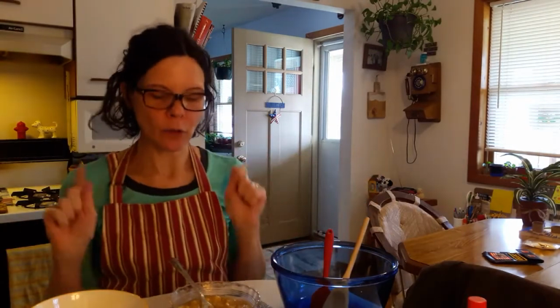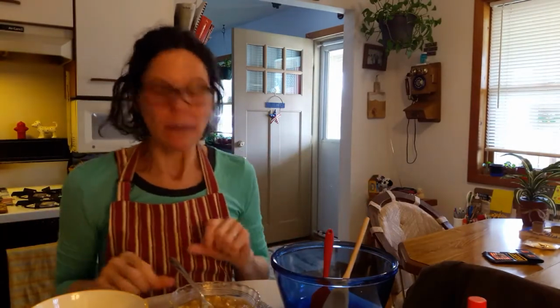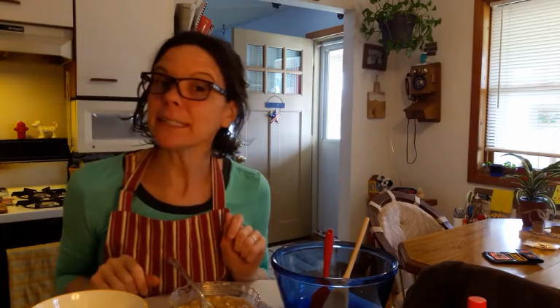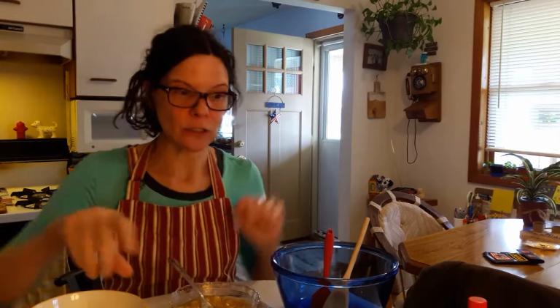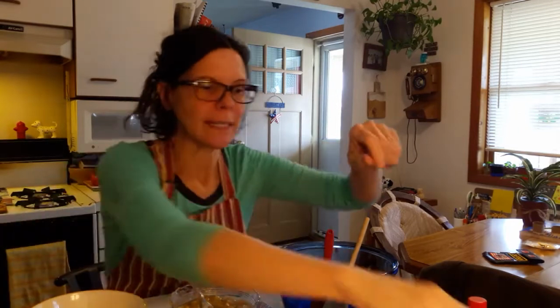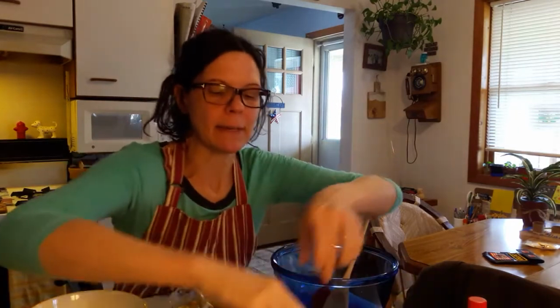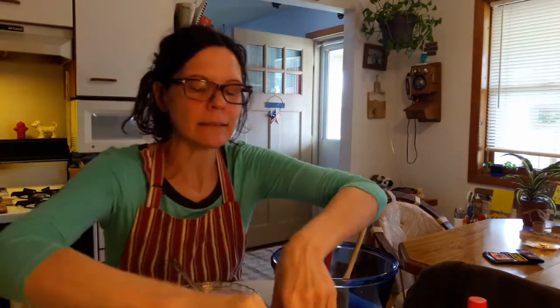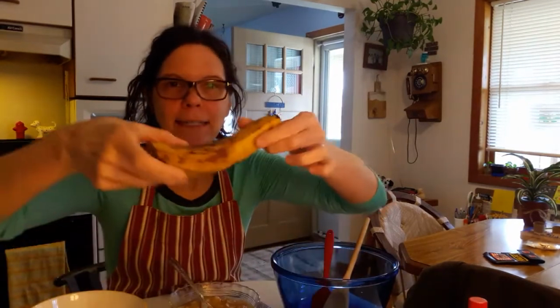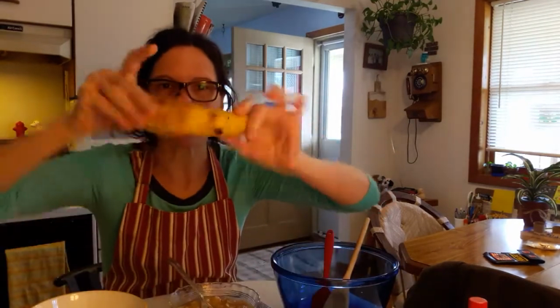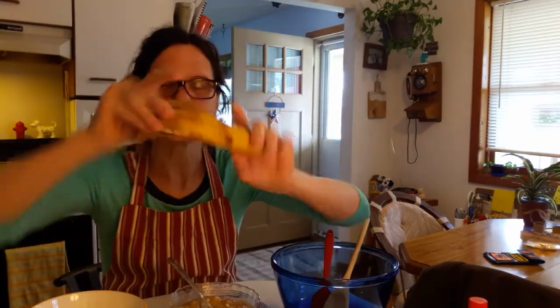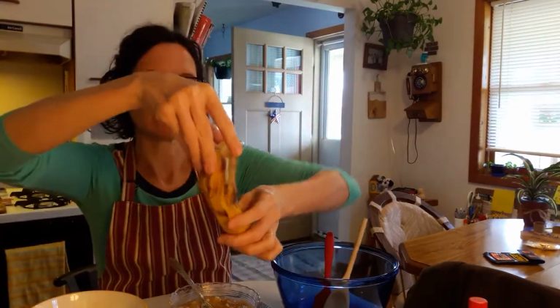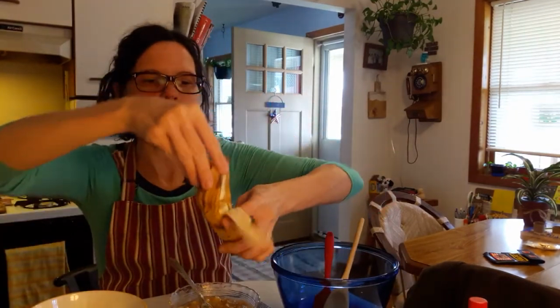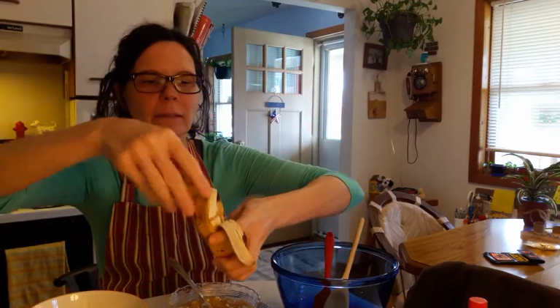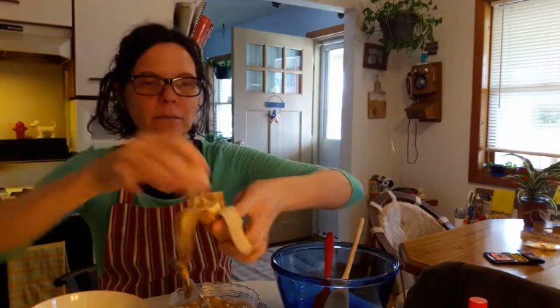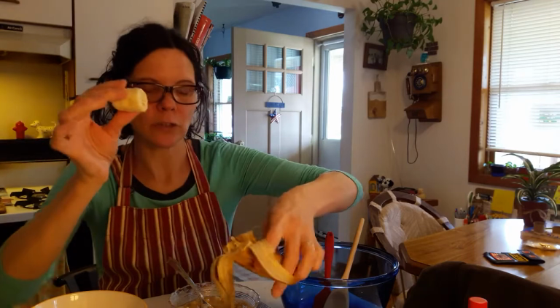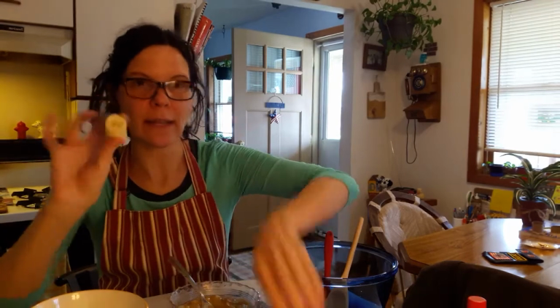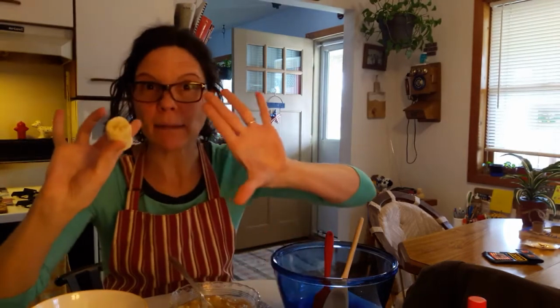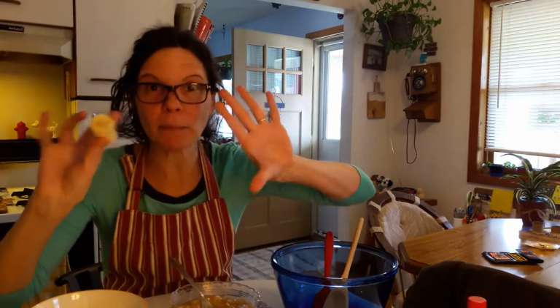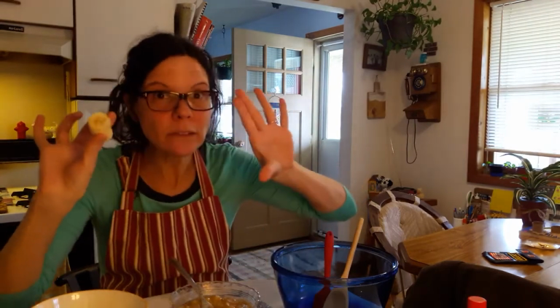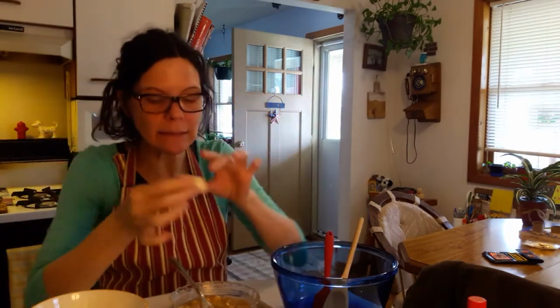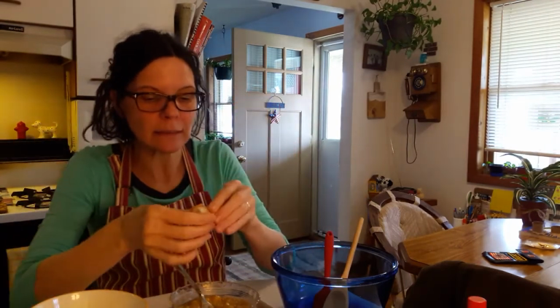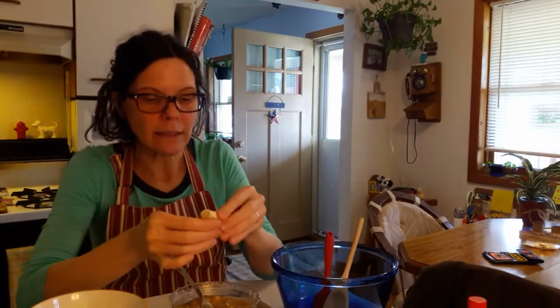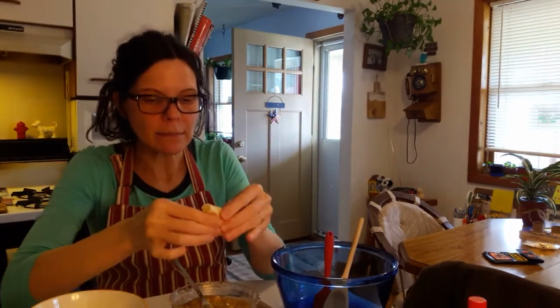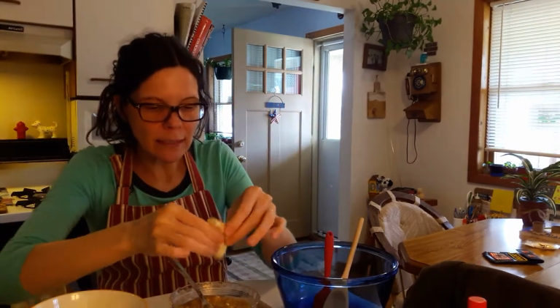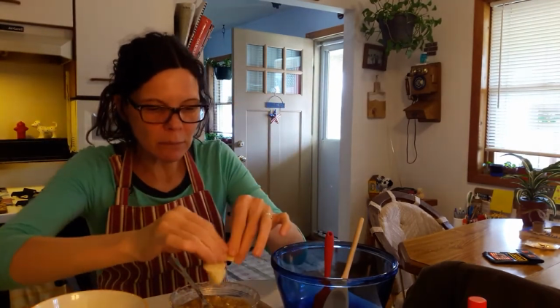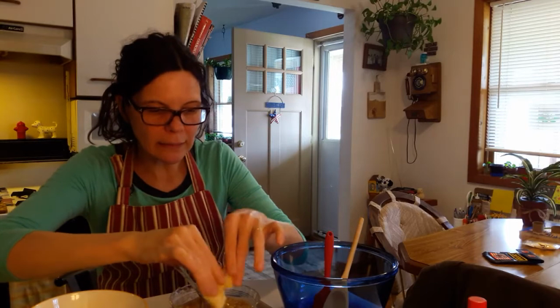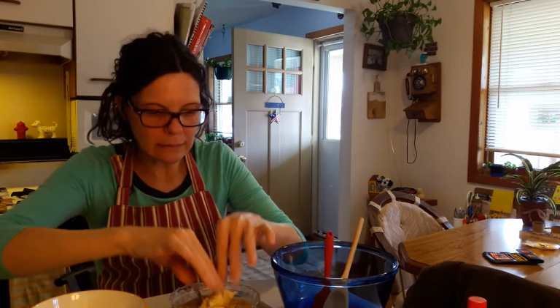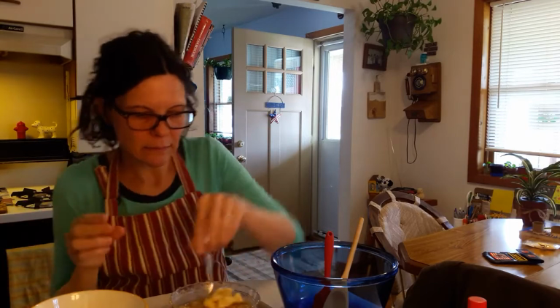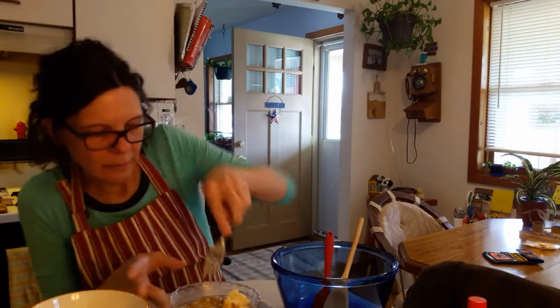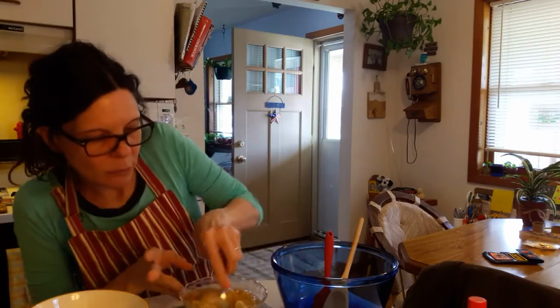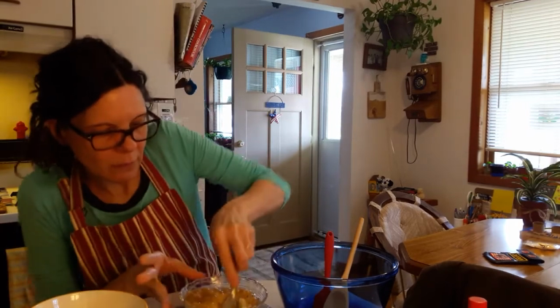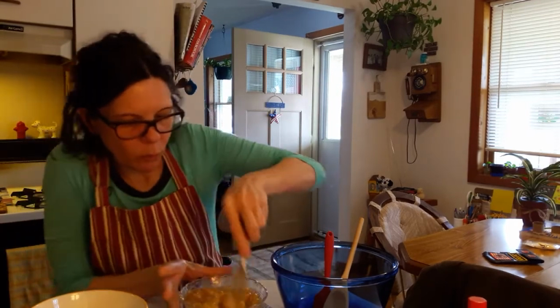So first thing you need to do is get some bananas that are nice and ripe and use our hands. I made sure my hands are nice and clean and you smash them up like this and put them in a bowl.